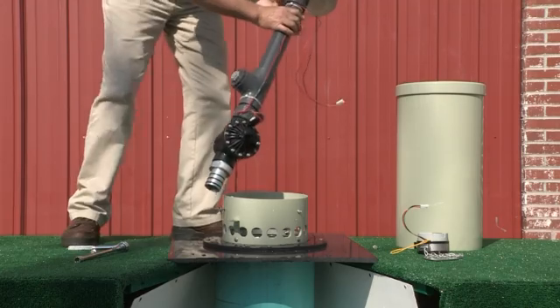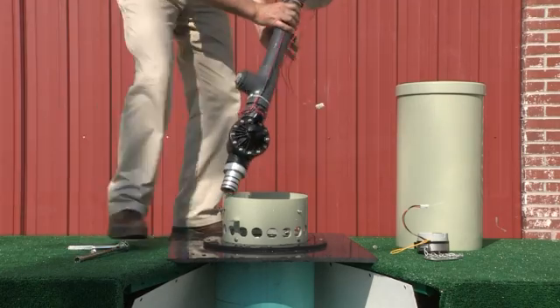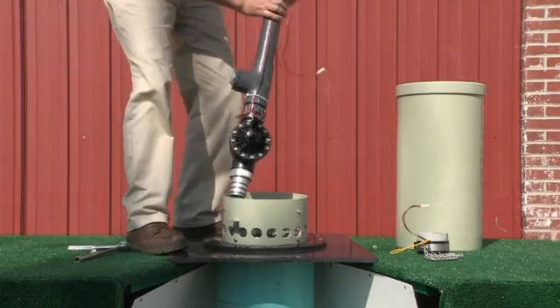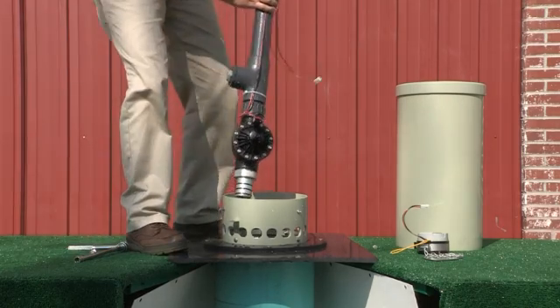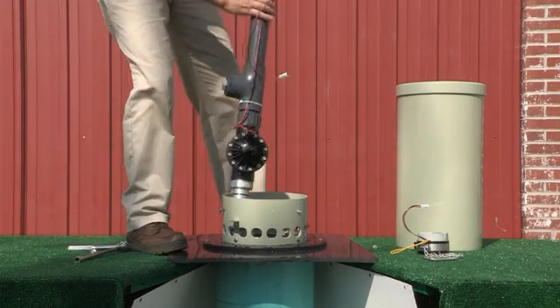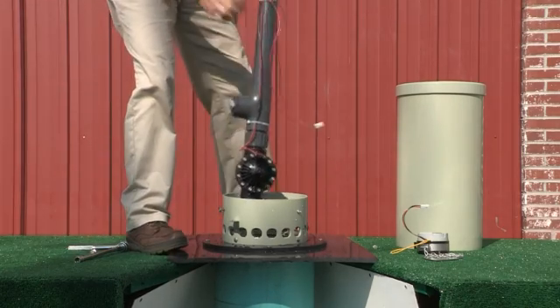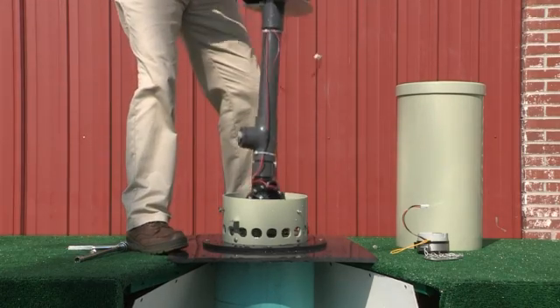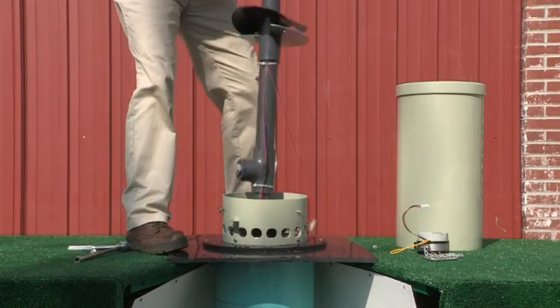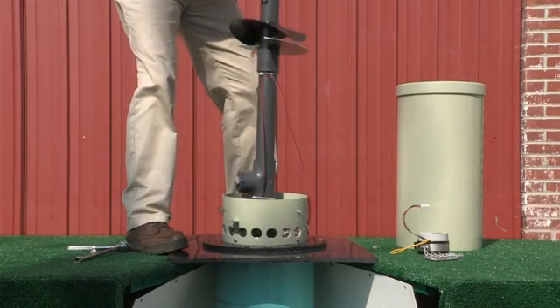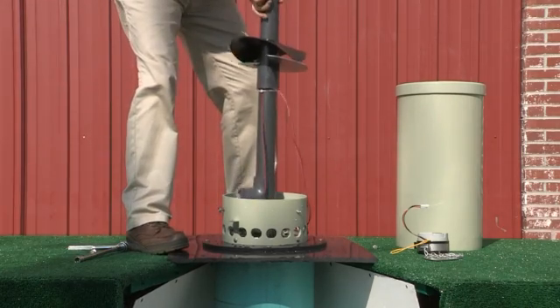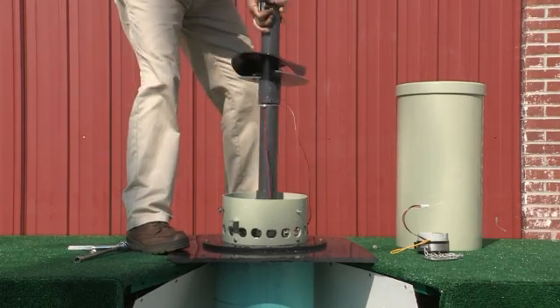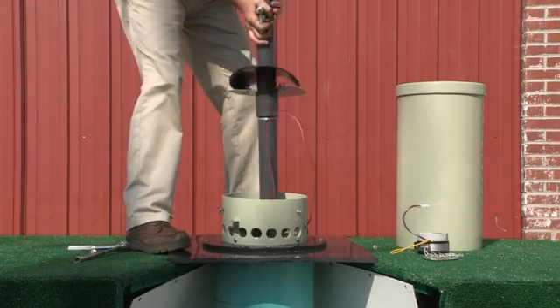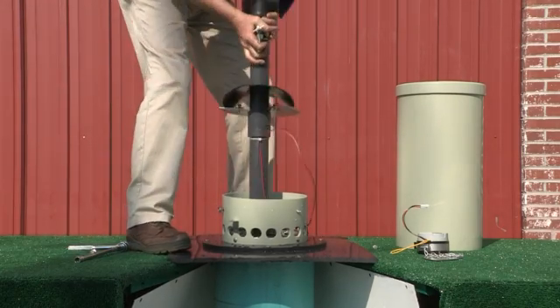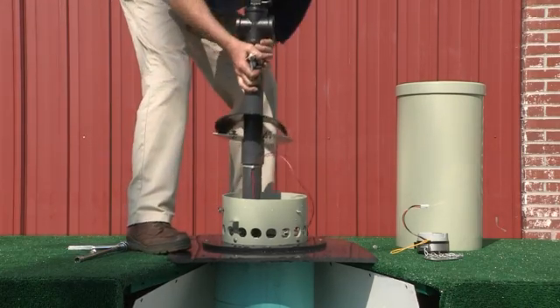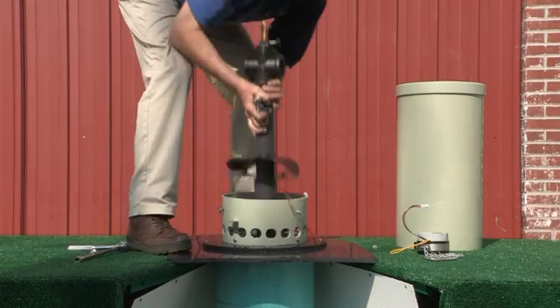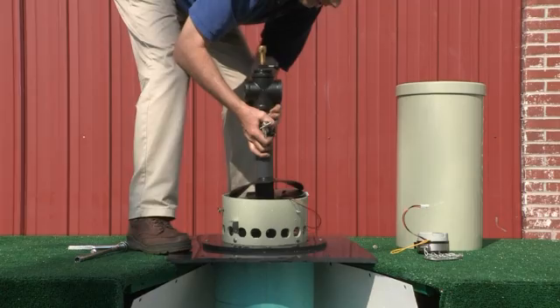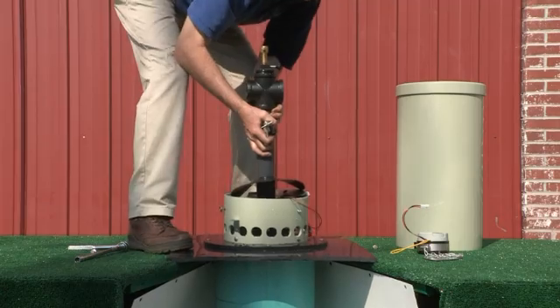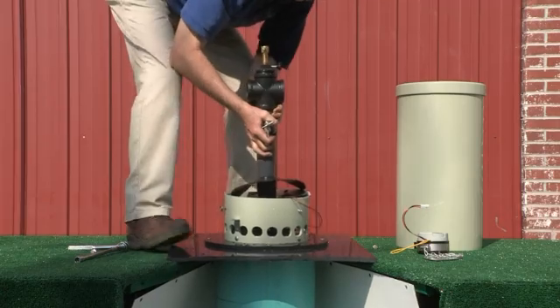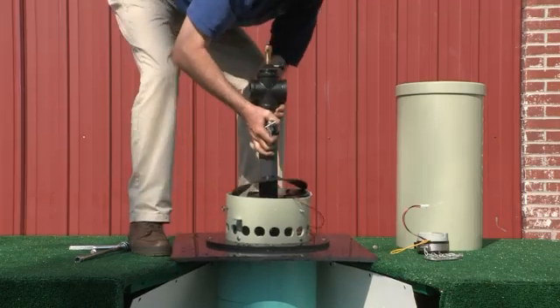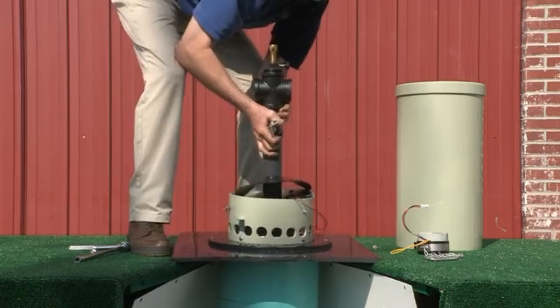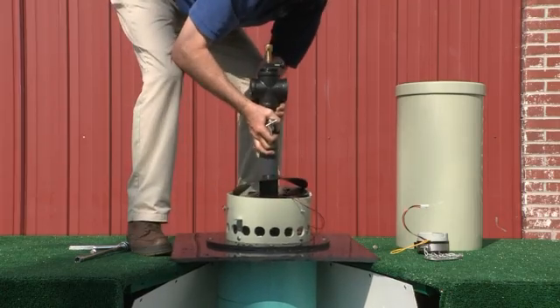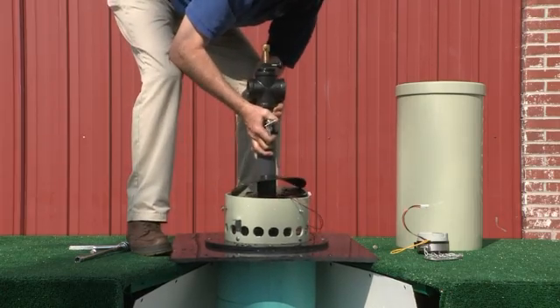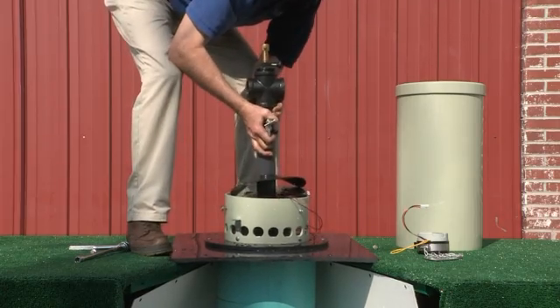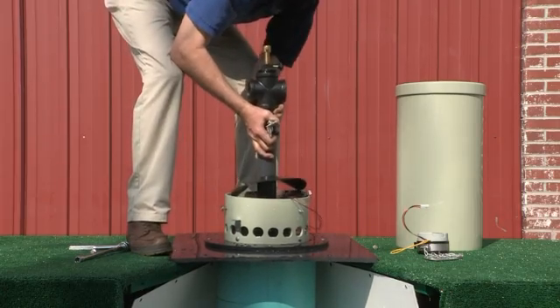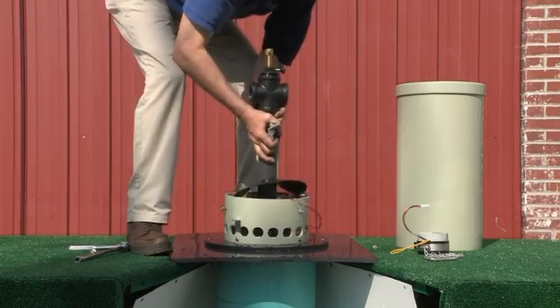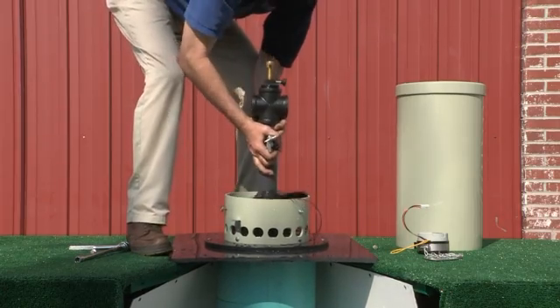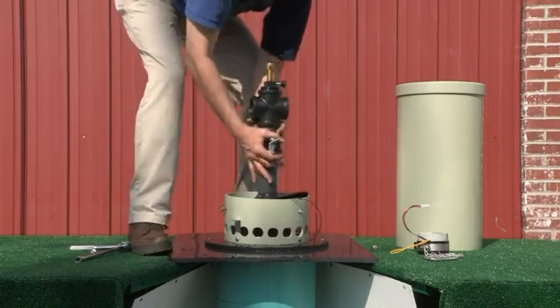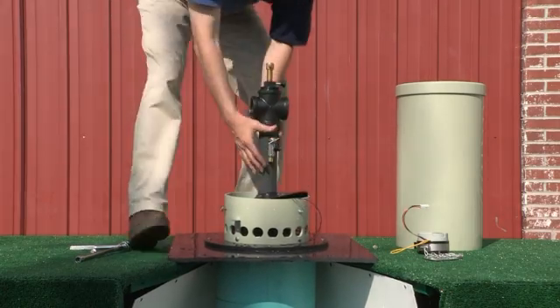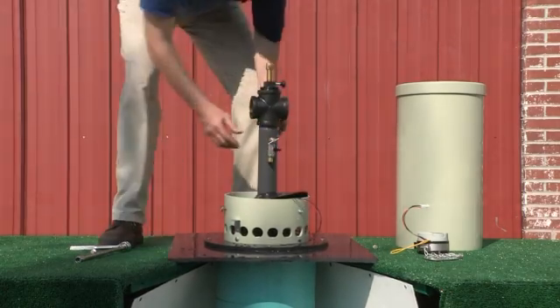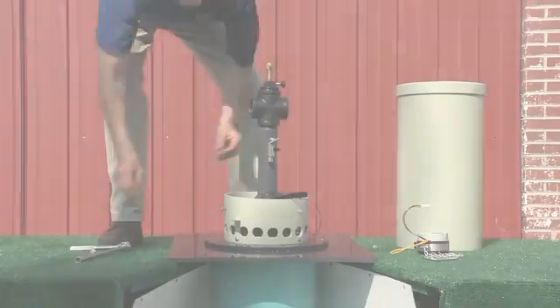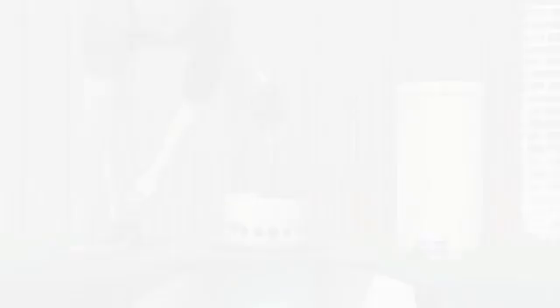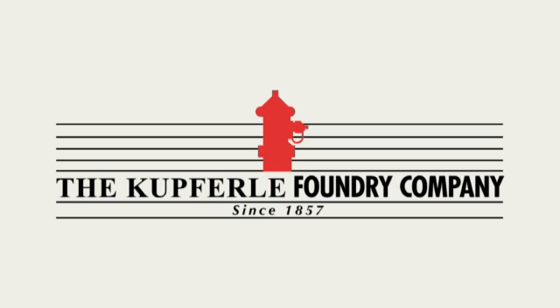Reassemble the valve and replace the flushing assembly into the enclosure, making sure it is secure. Now you can turn the water back on to the unit.